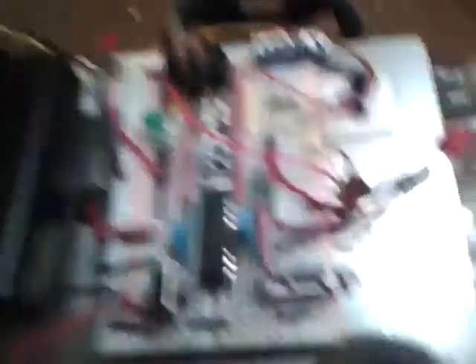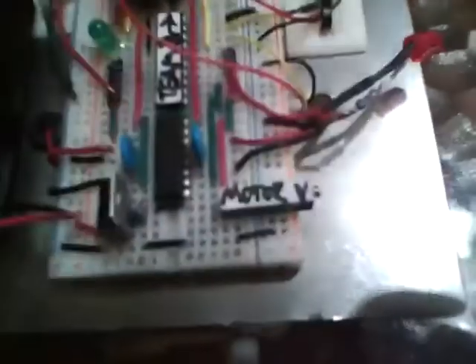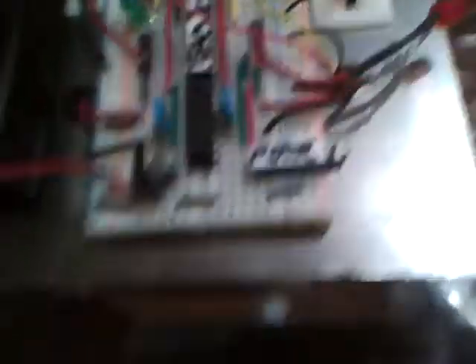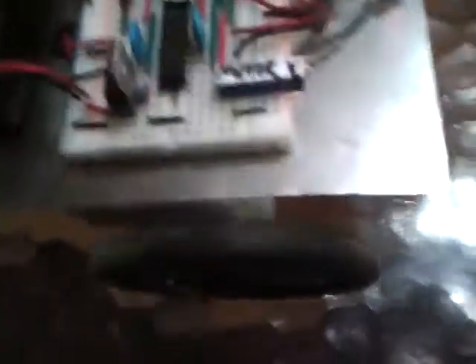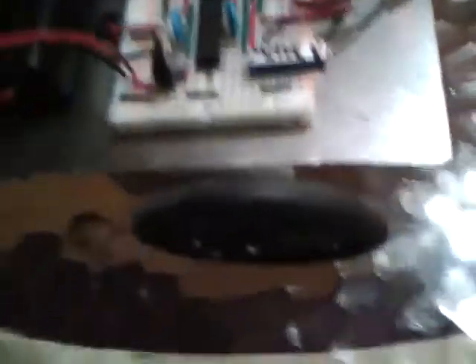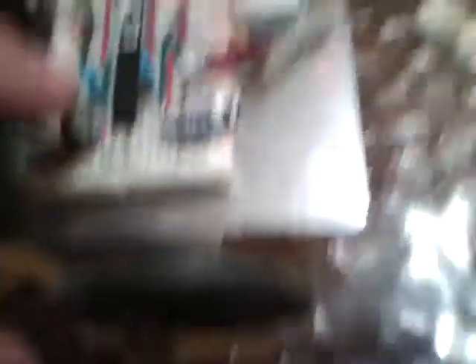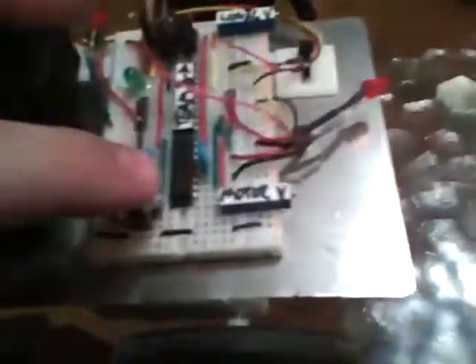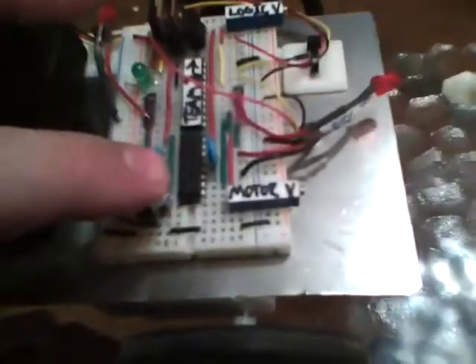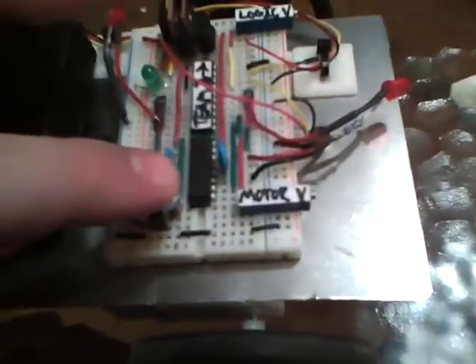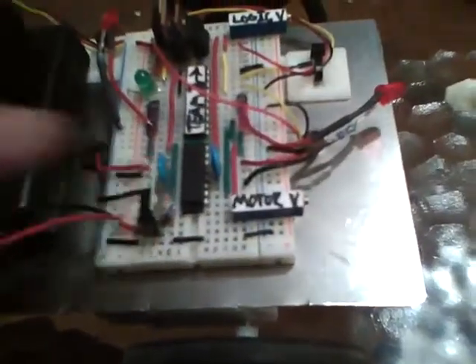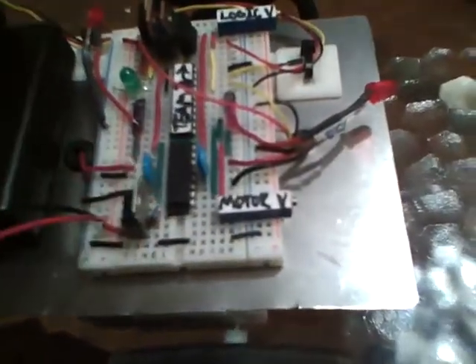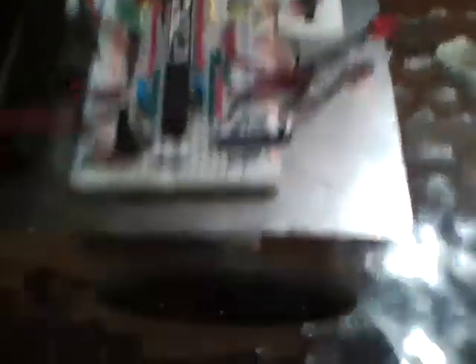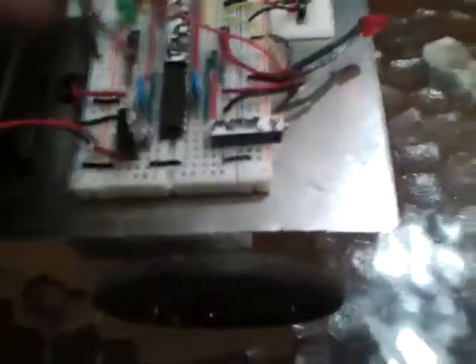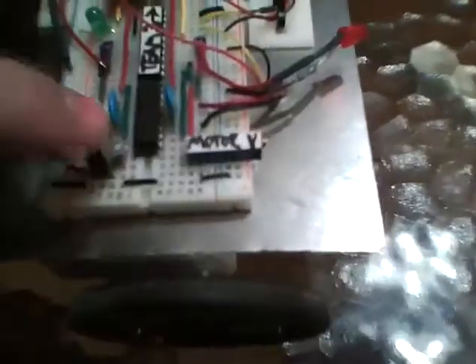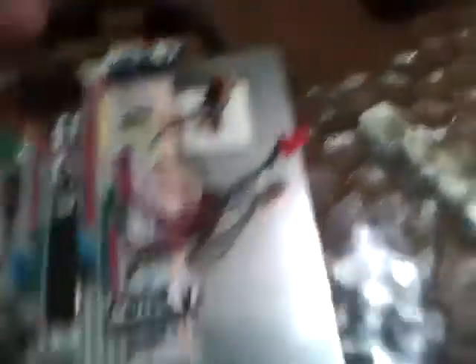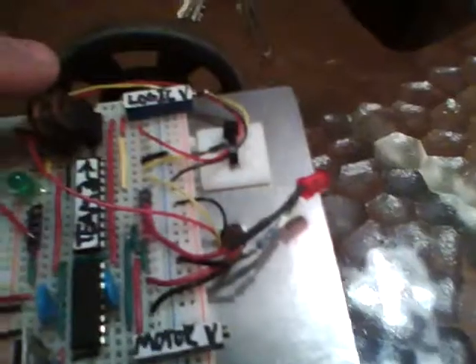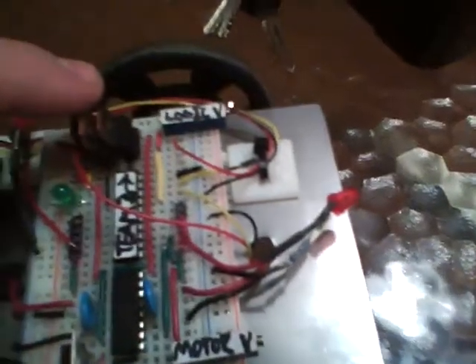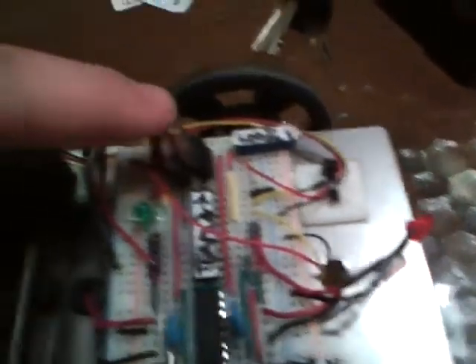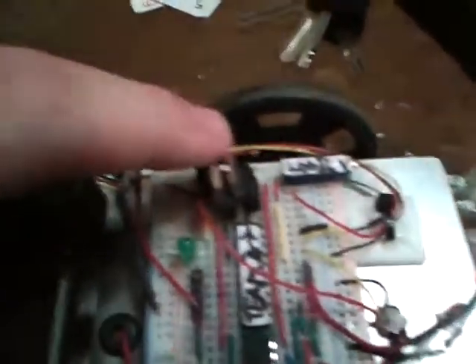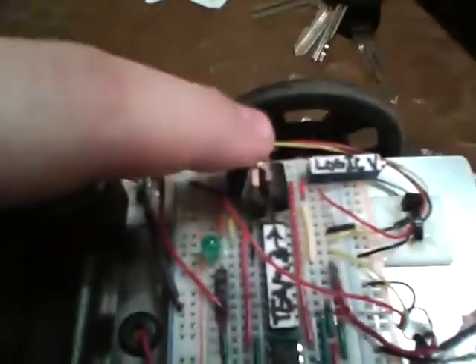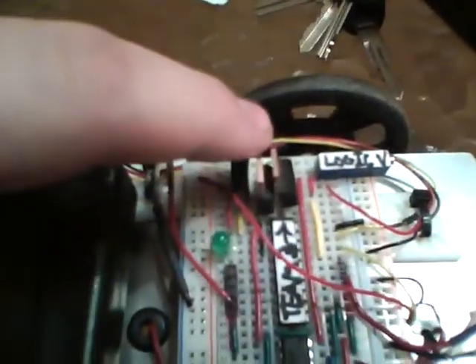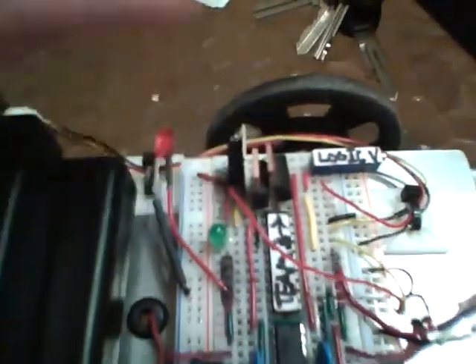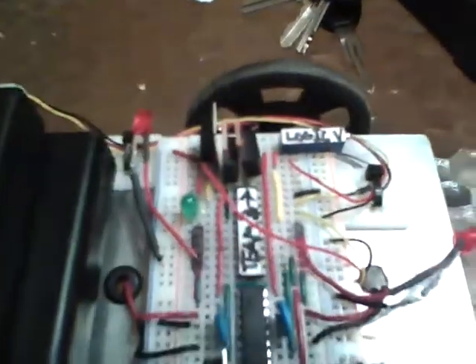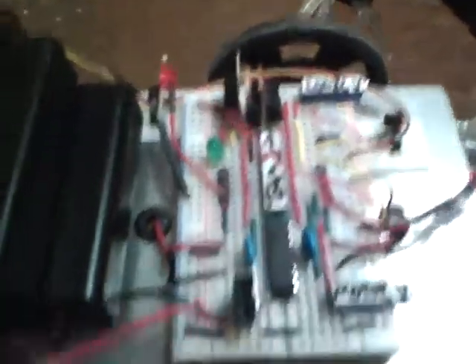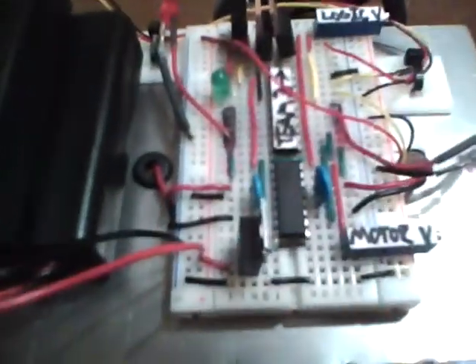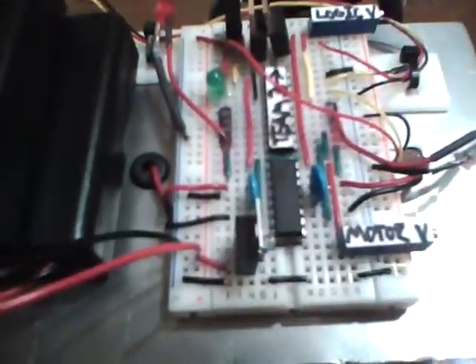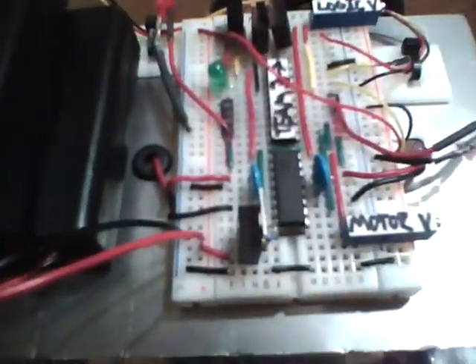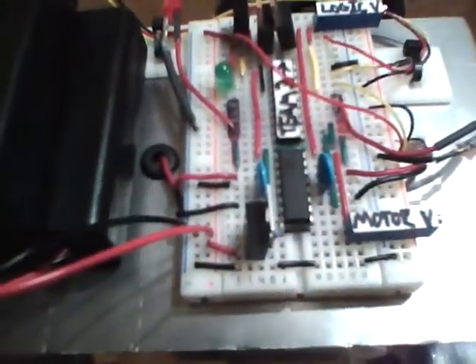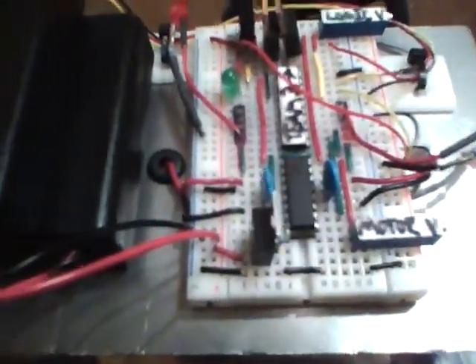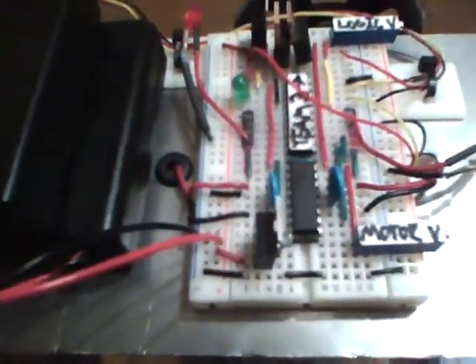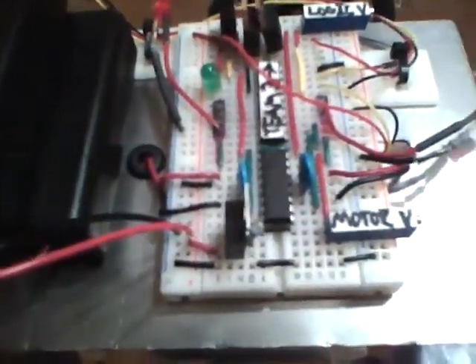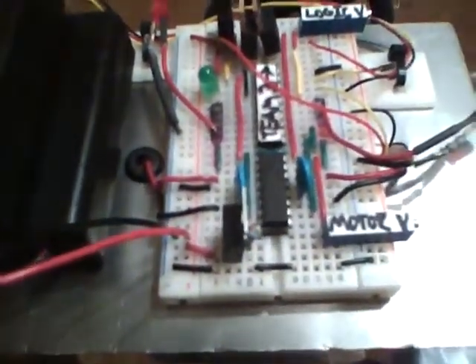First thing is, you guys are going to need a voltage regulator, which is this guy and this guy here — little square things. Pick them up at Radio Shack for like two, three bucks maybe.